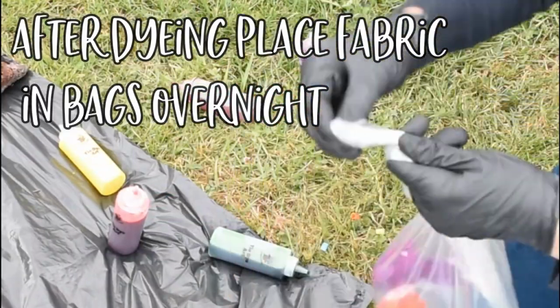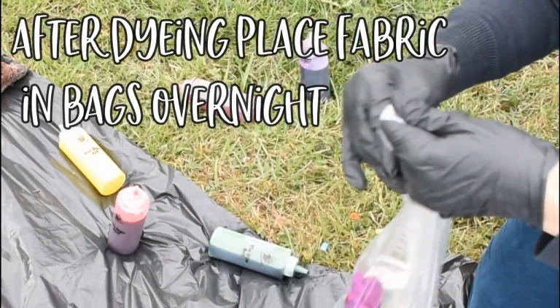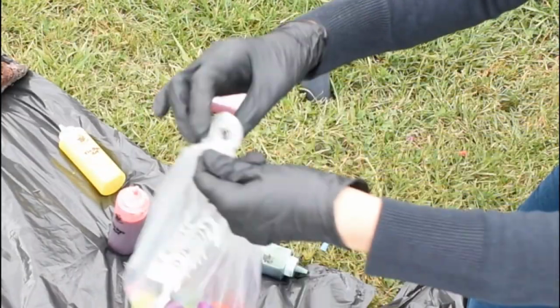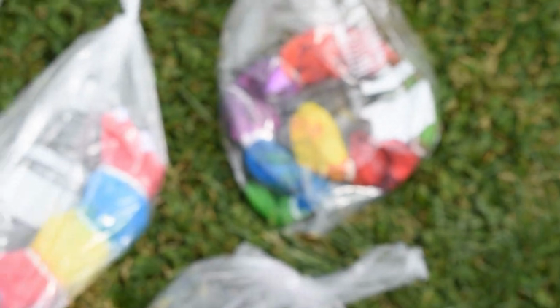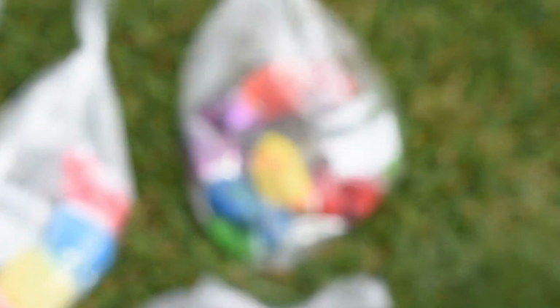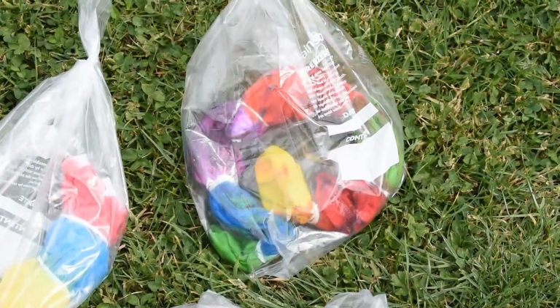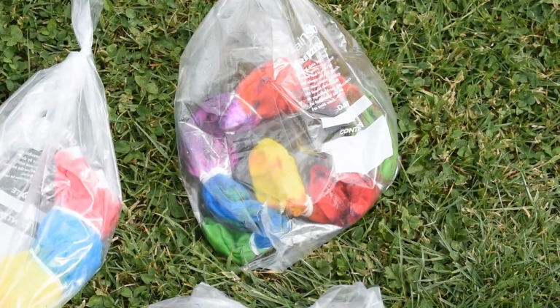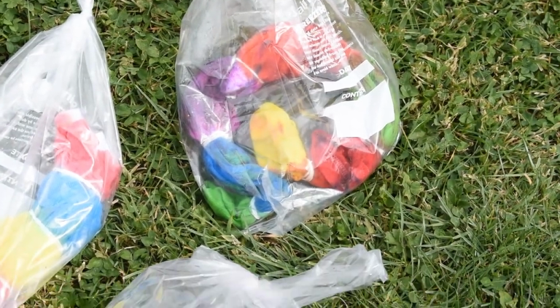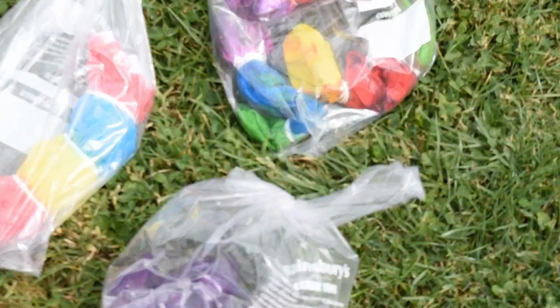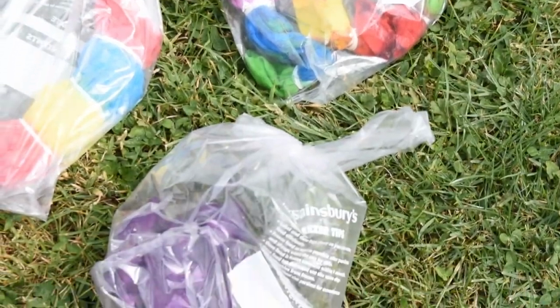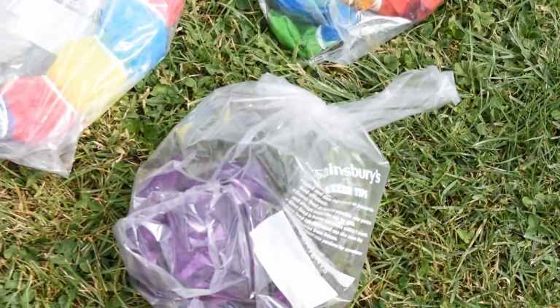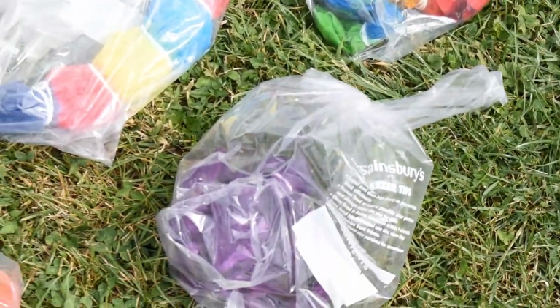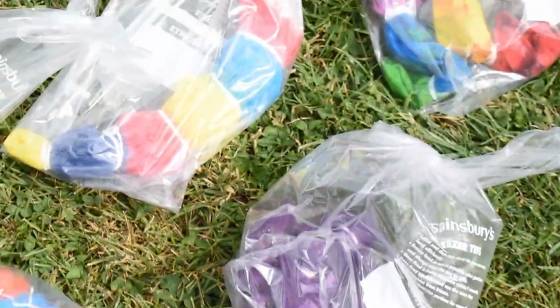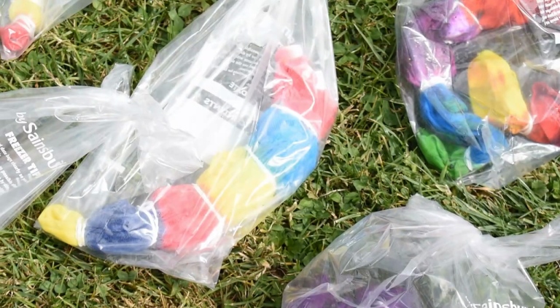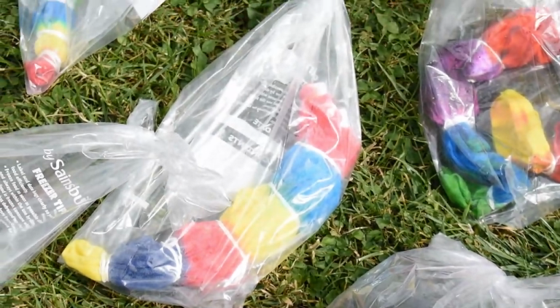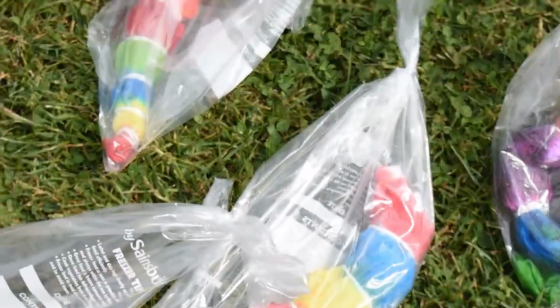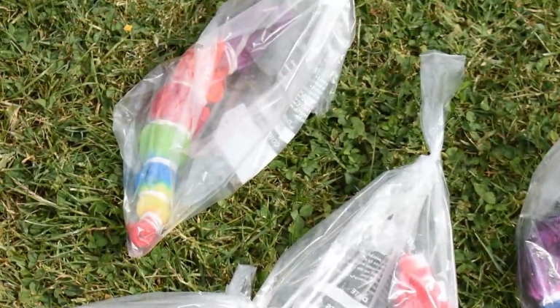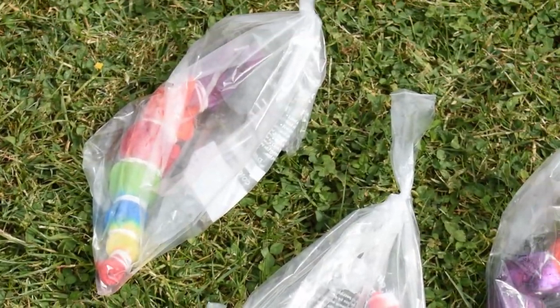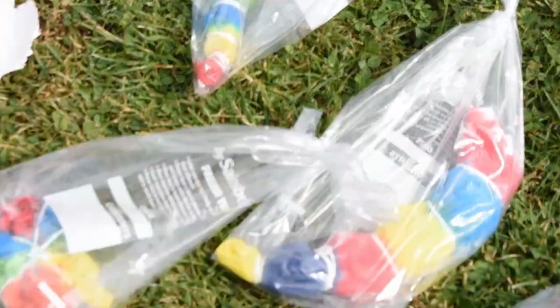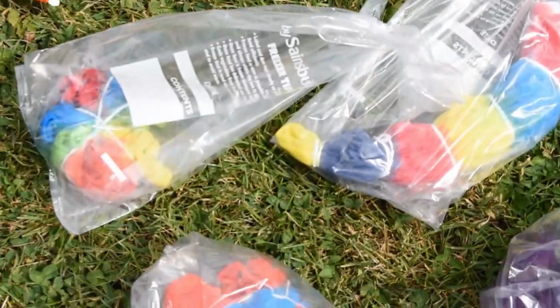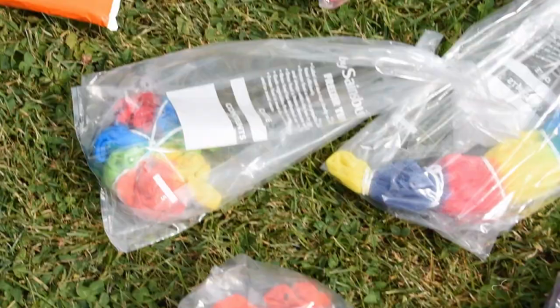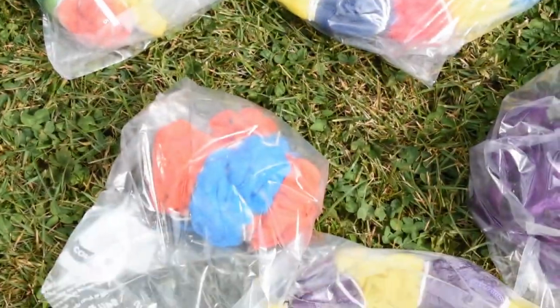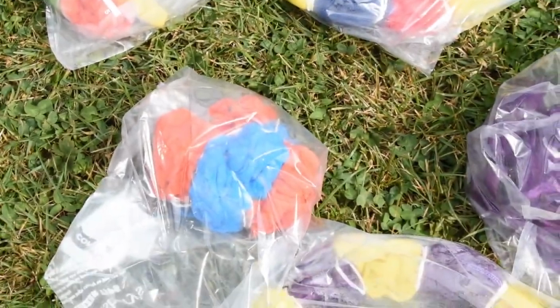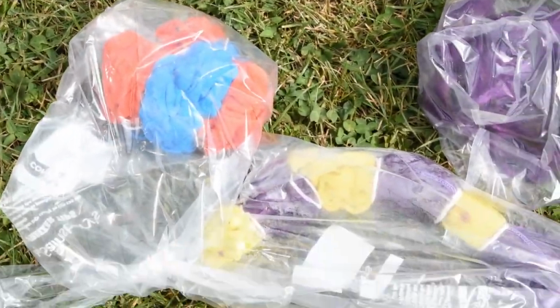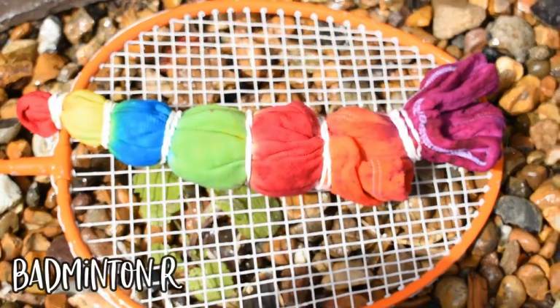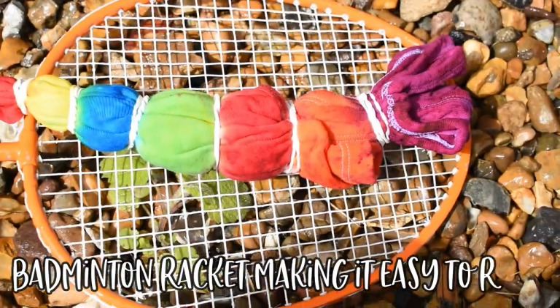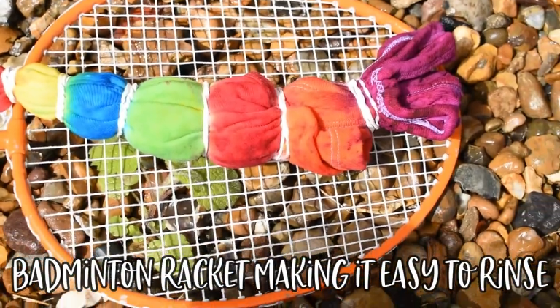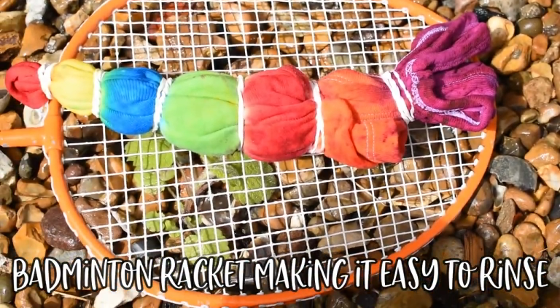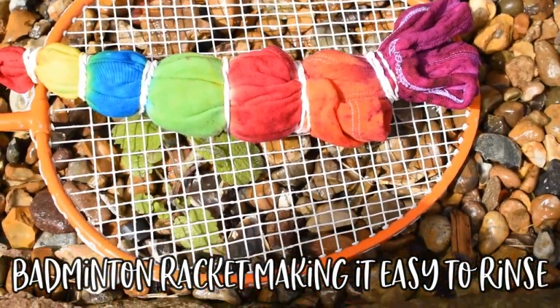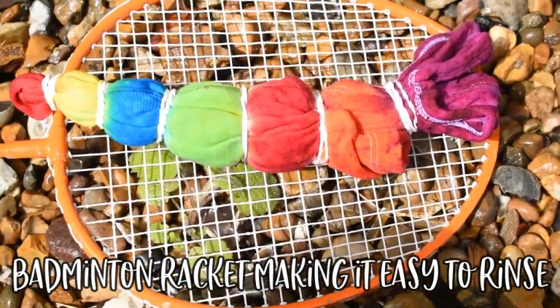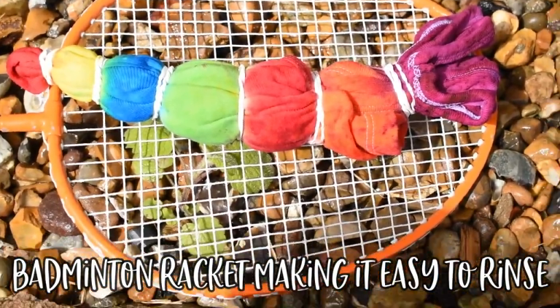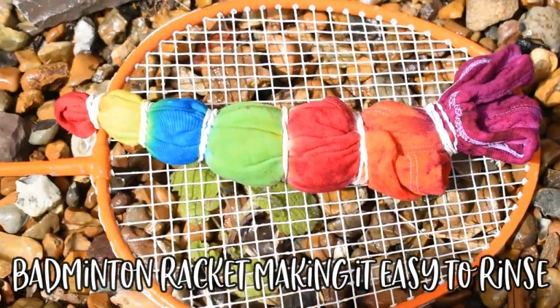Once you have dyed your fabric and you've thought about the colors that you're dying each segment — unless you particularly are a fan of a brown color — you want to make sure that you keep light colors together and think about the colors that will blend into each other and the color that will be made in the middle.